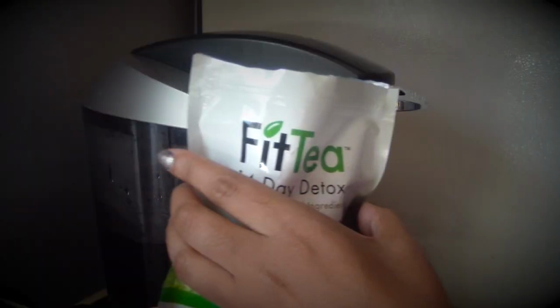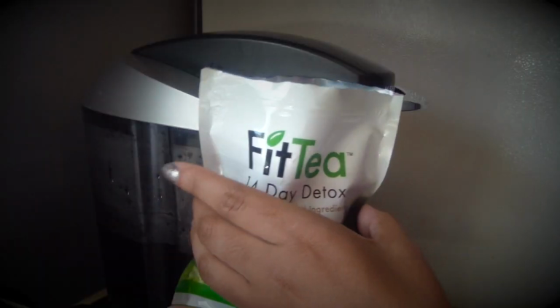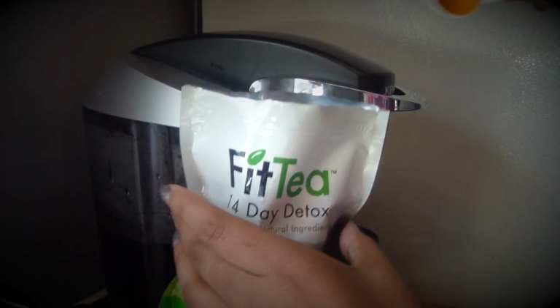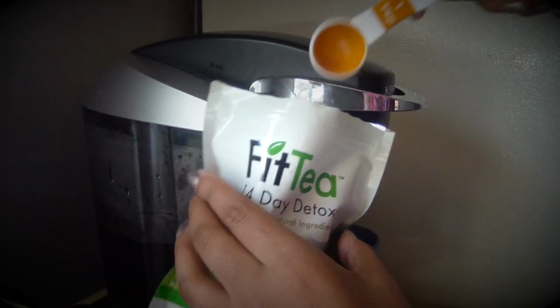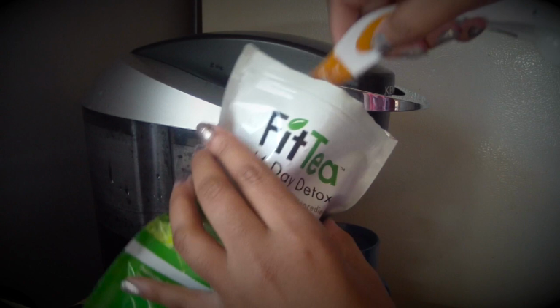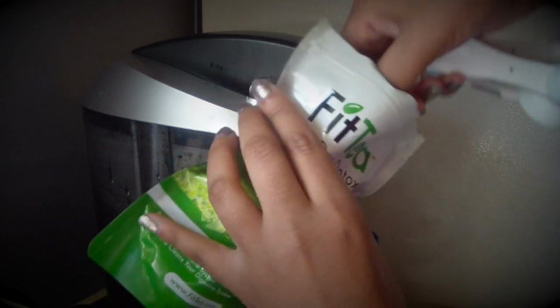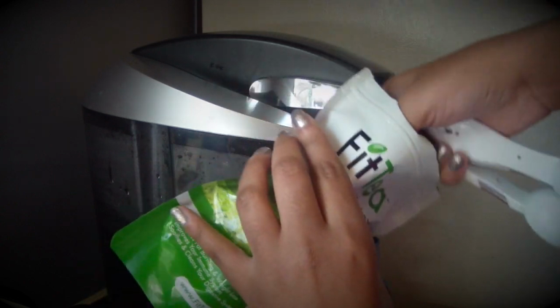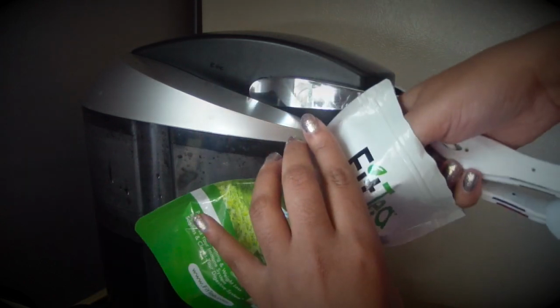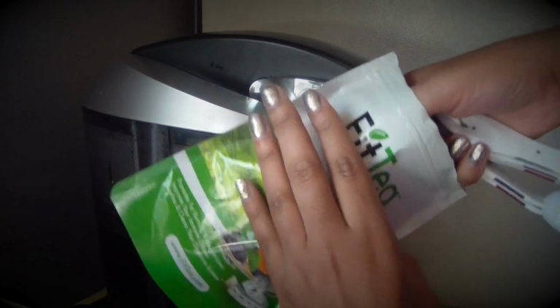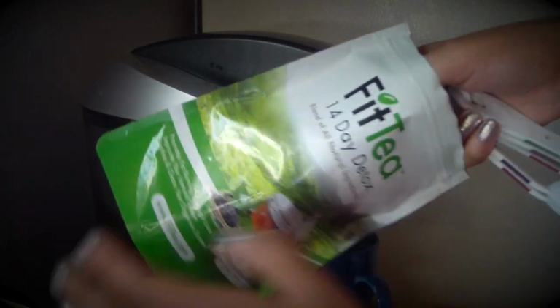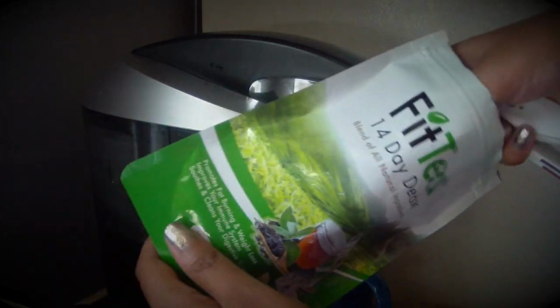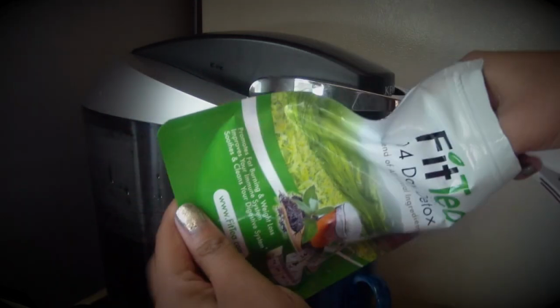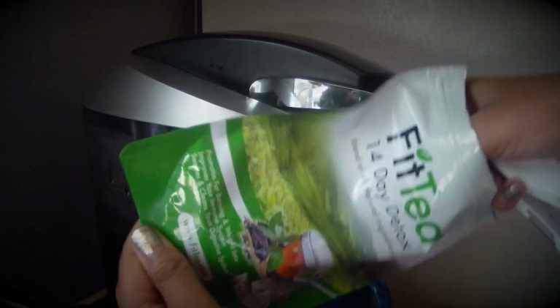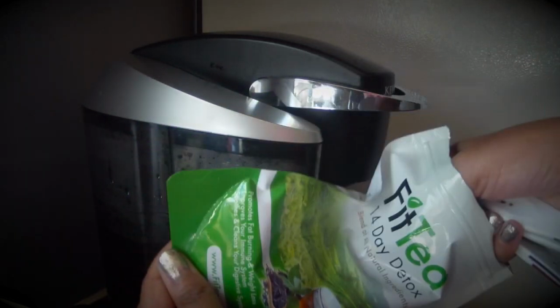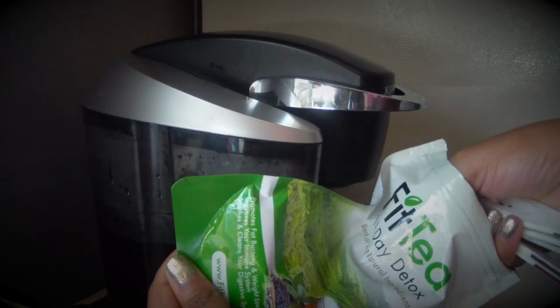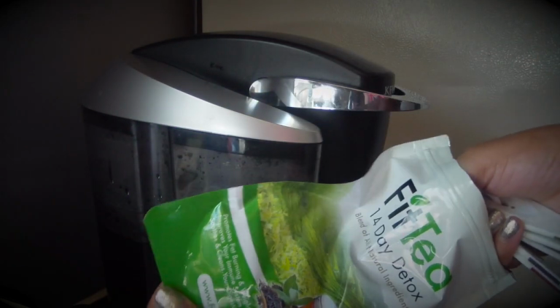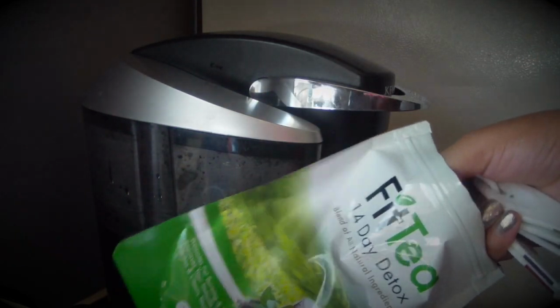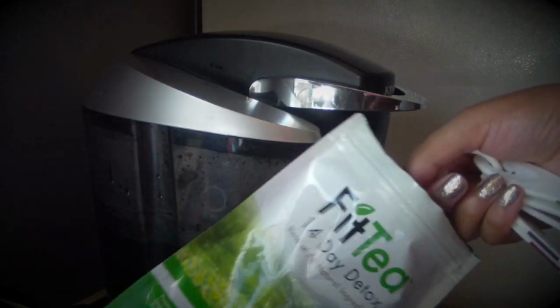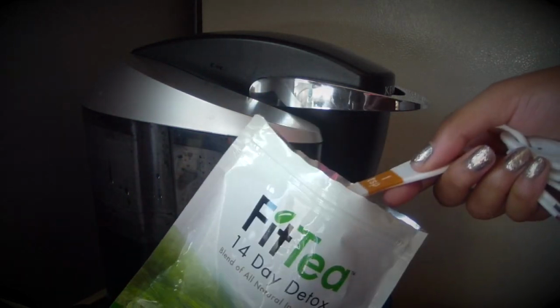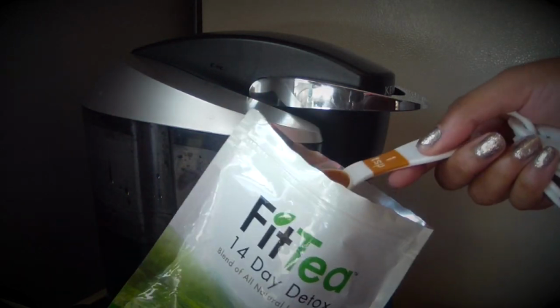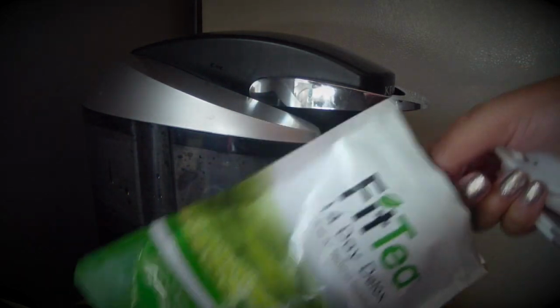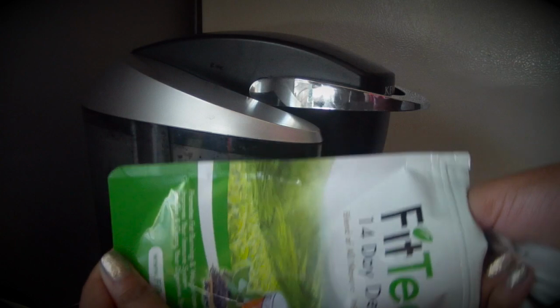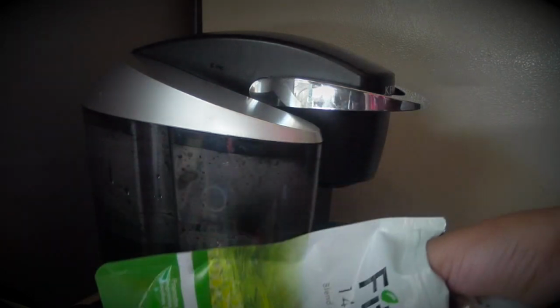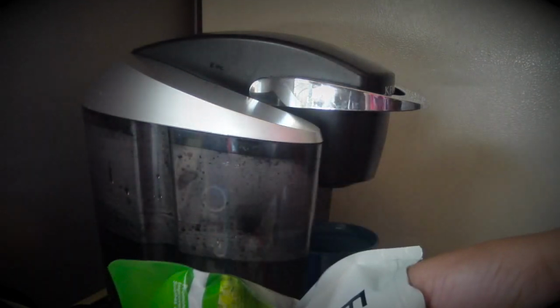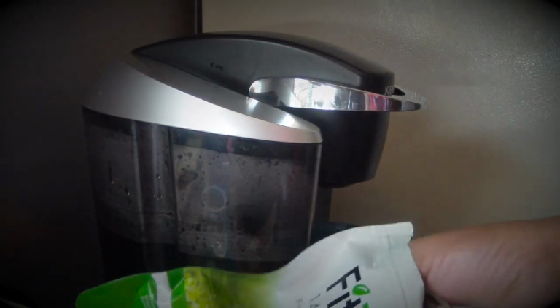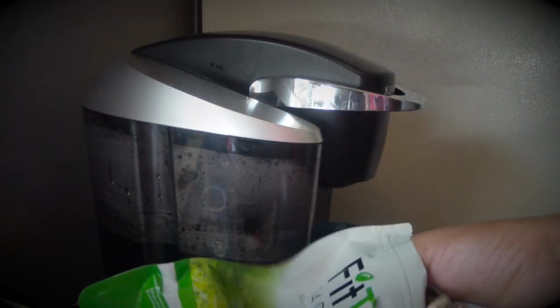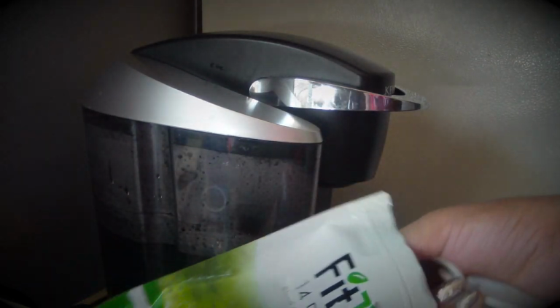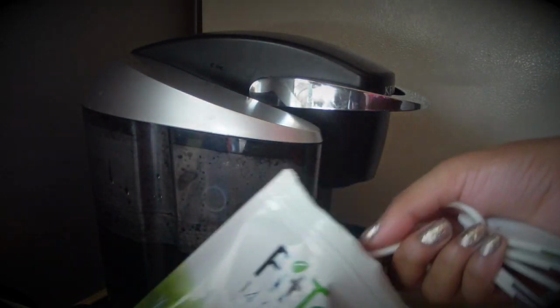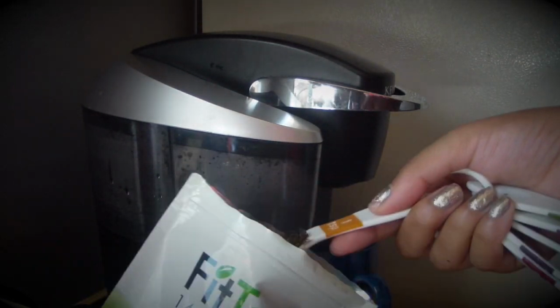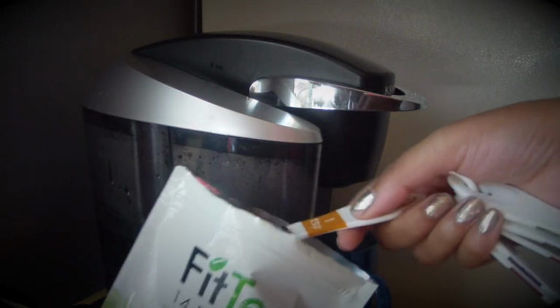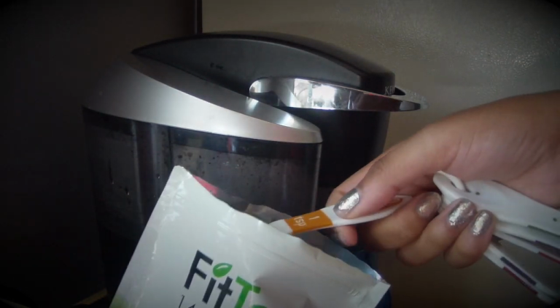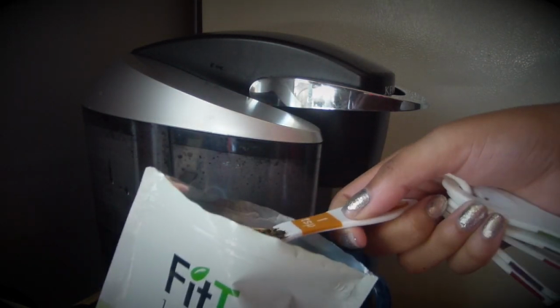It's recommended that you drink your tea in the morning or before working out. Because I tend to eat more in the morning, I drink my tea as soon as I wake up because it helps suppress my appetite.